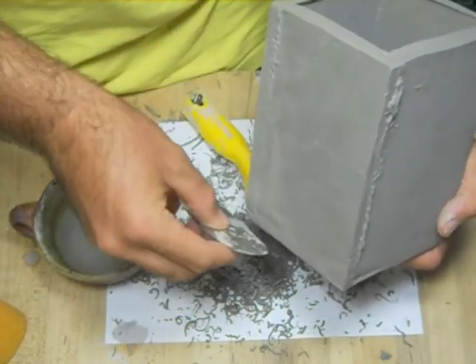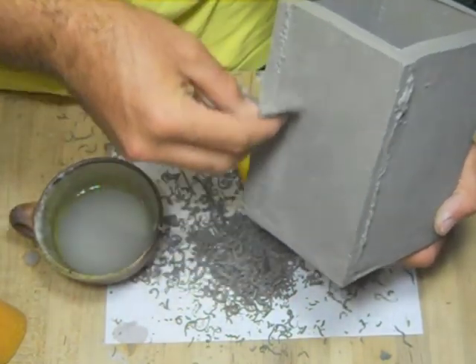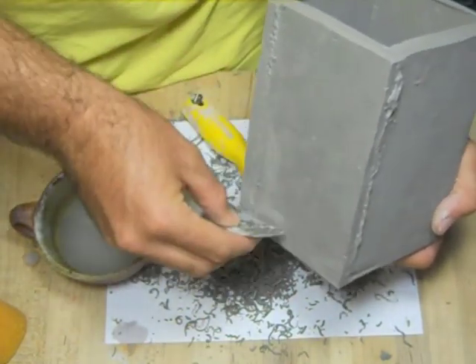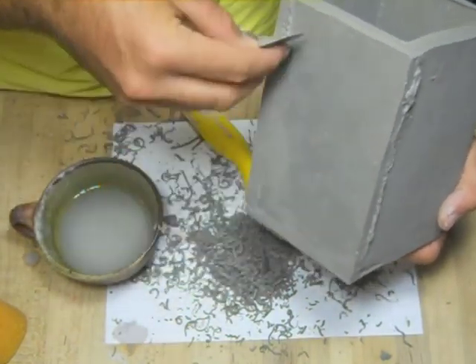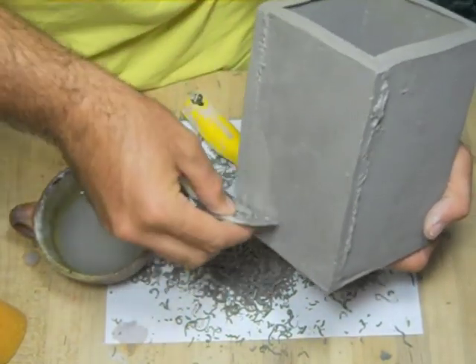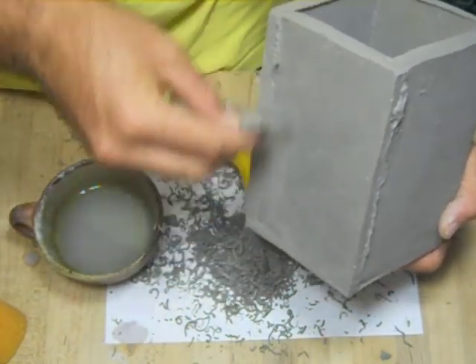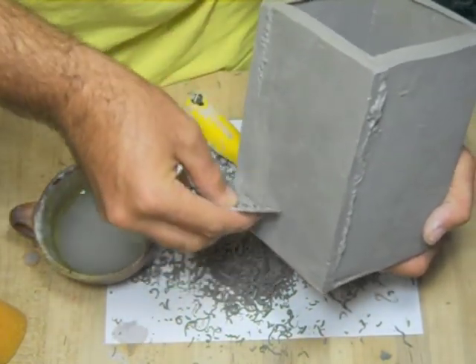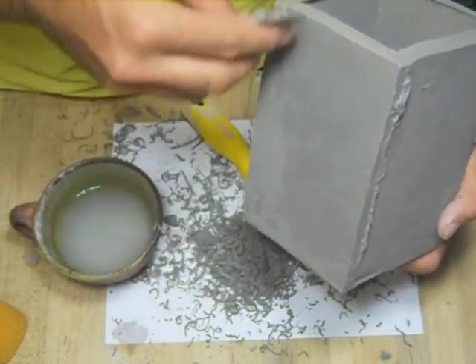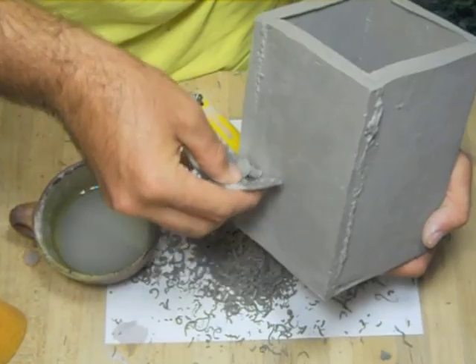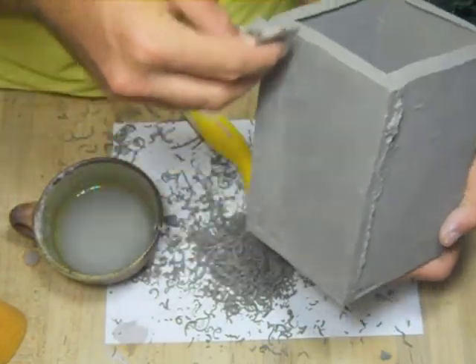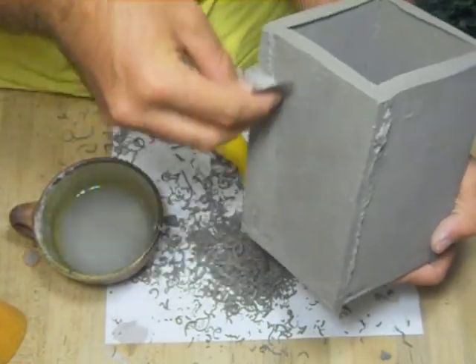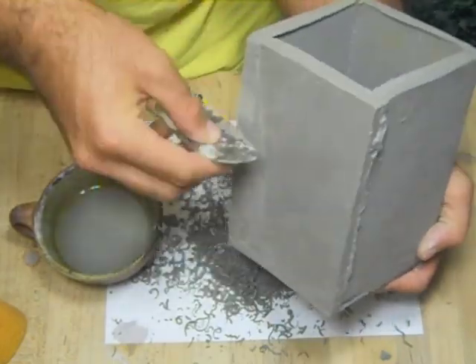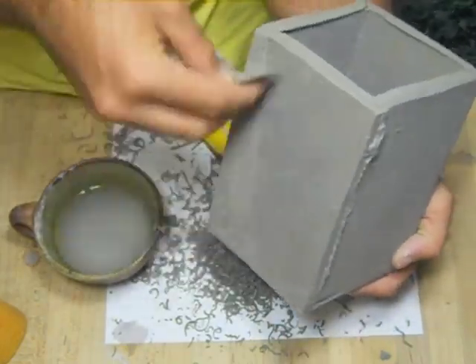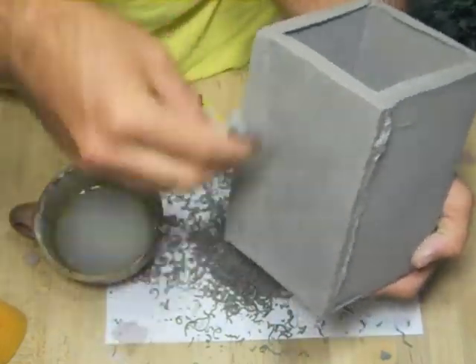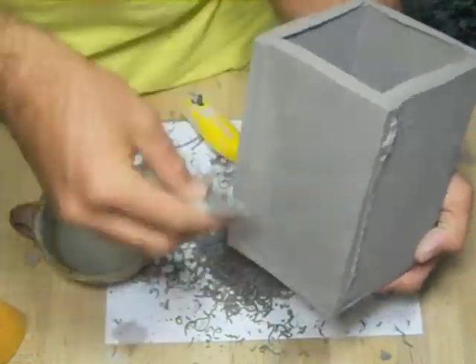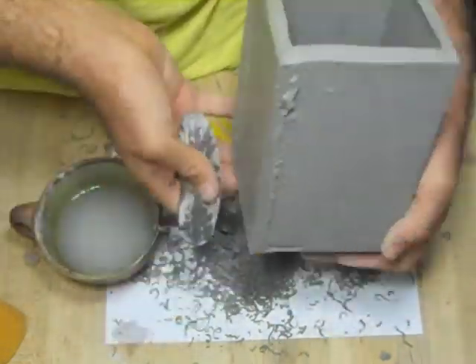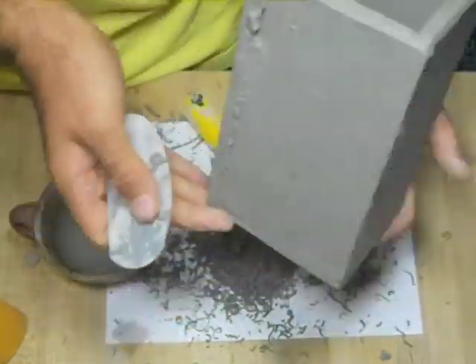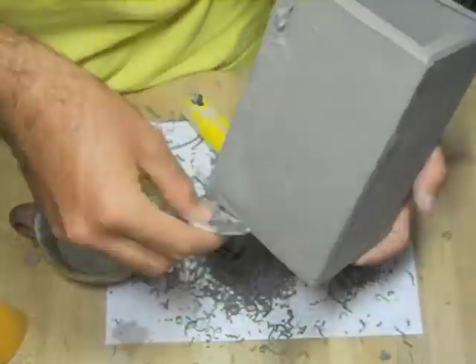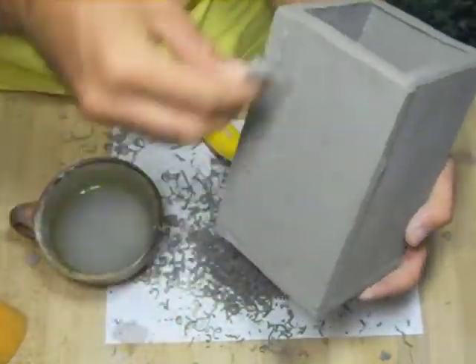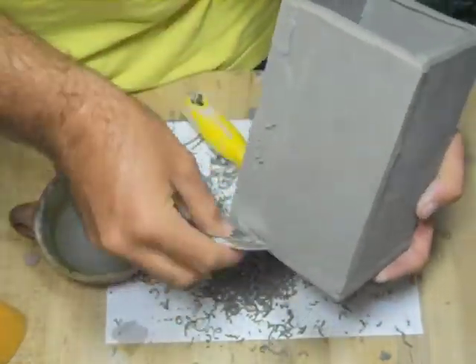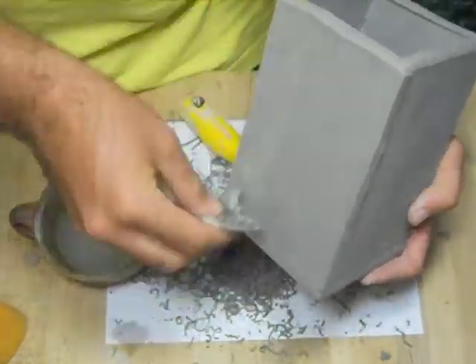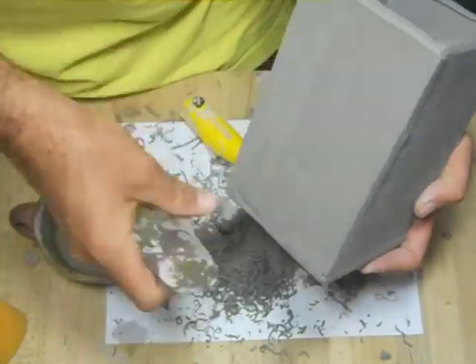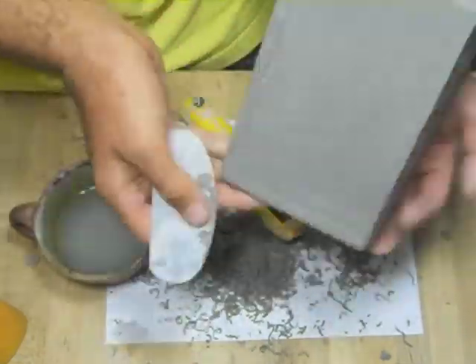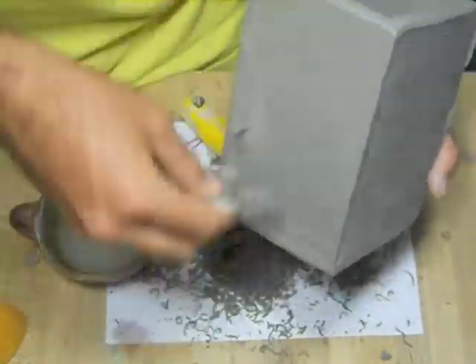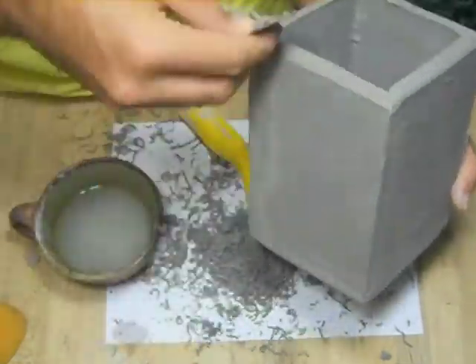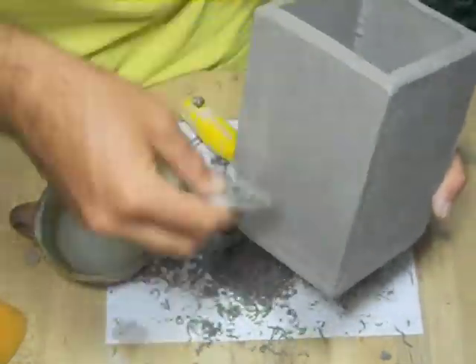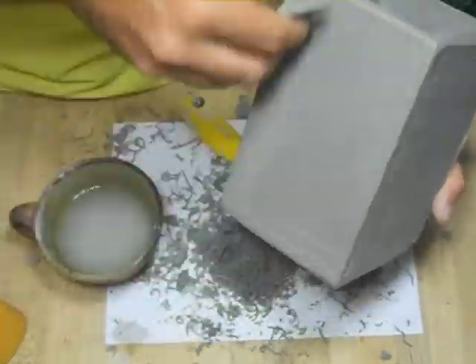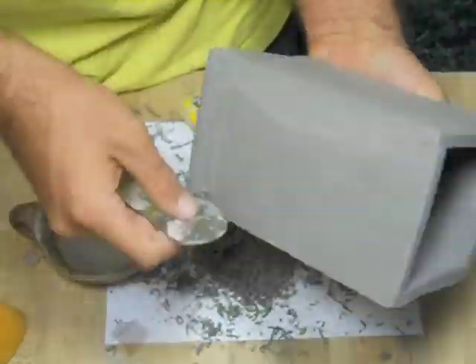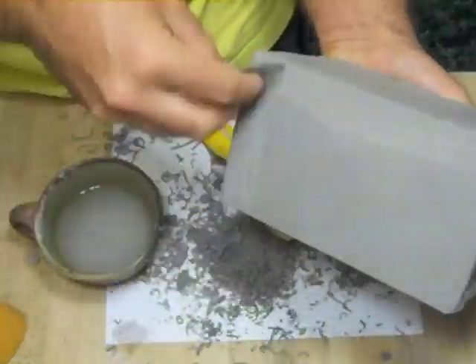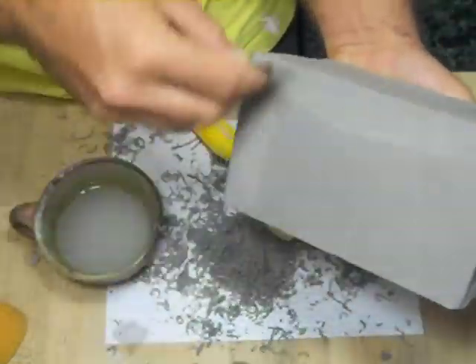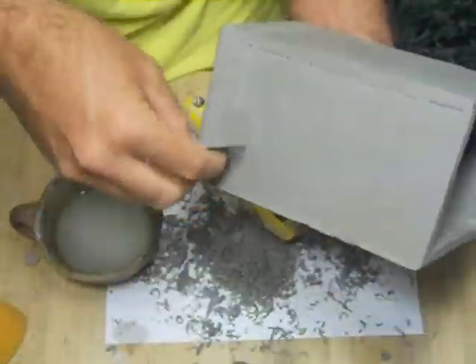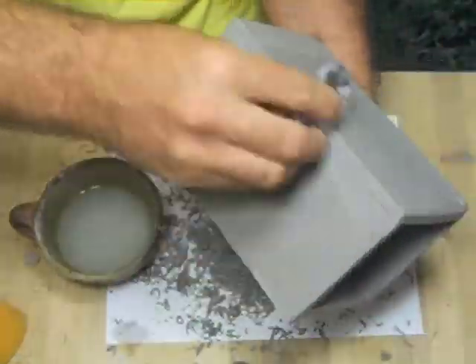If you're having problems getting the scraper to work or the shirt form tool, usually it's because your pot is too wet. Let it dry out for a little bit and it will be easier to work with. You can tell if your pot is too wet because the shirt form tool will get all jammed up with clay.